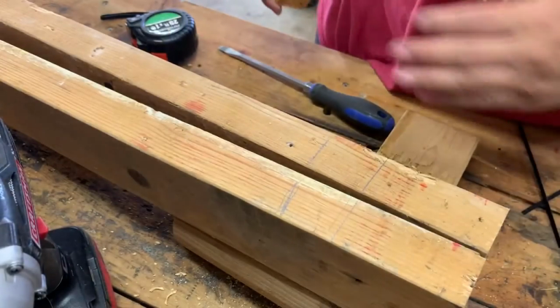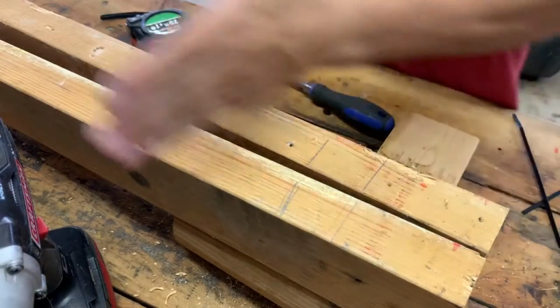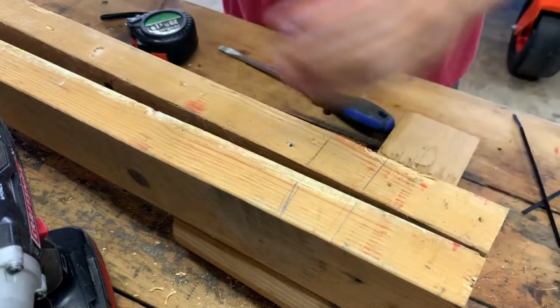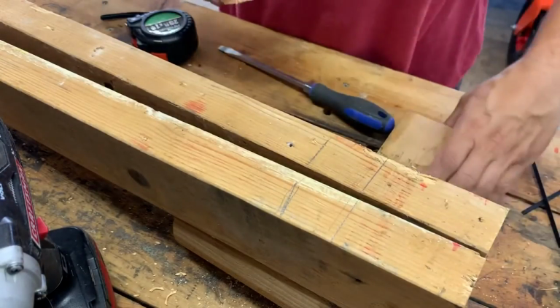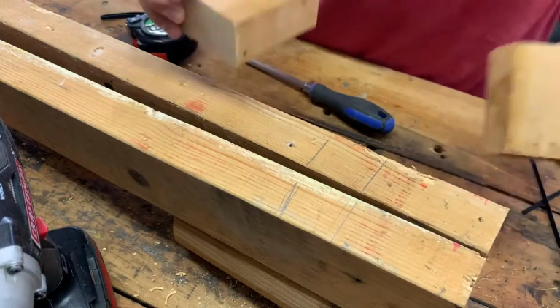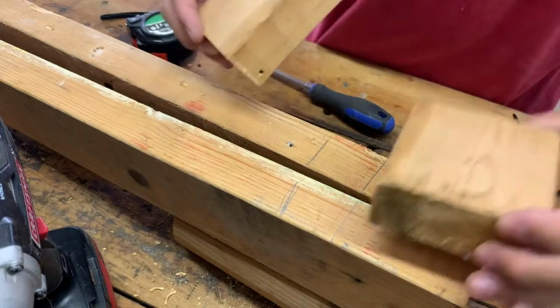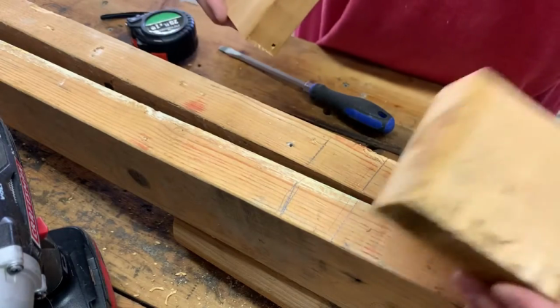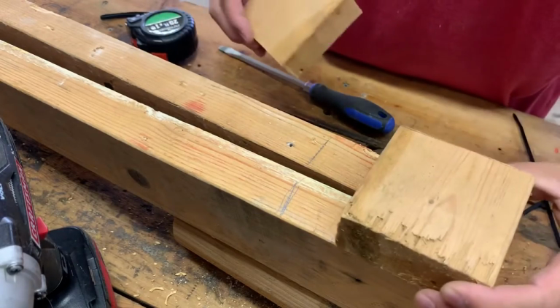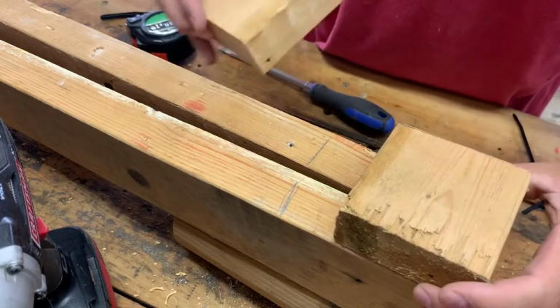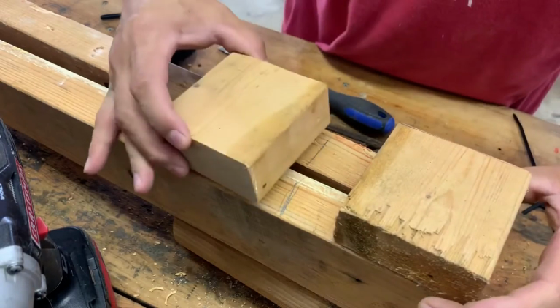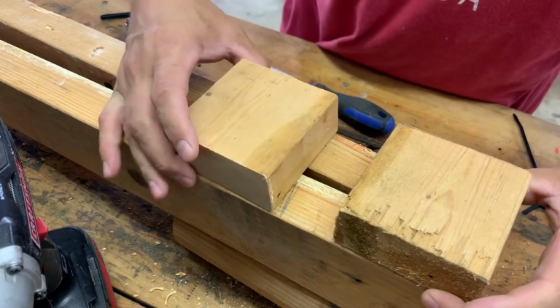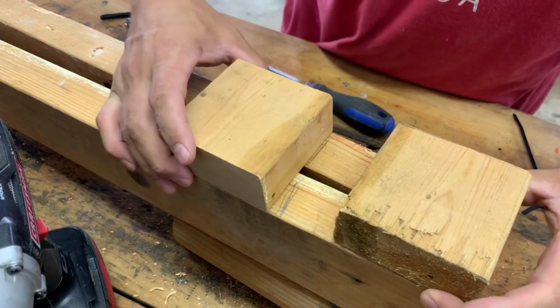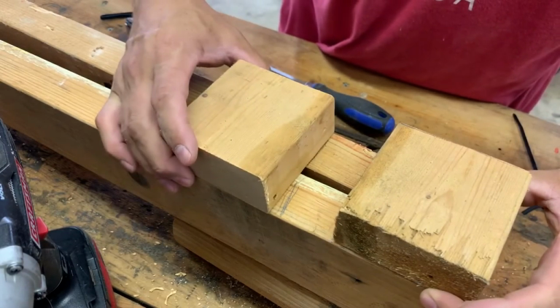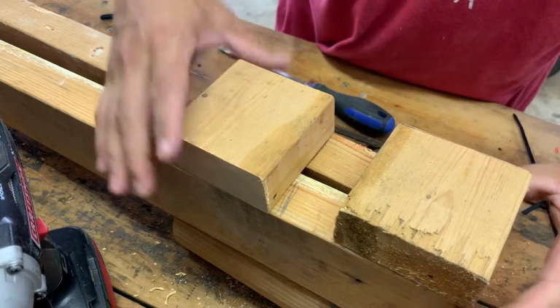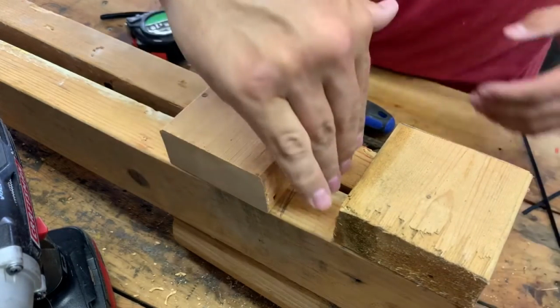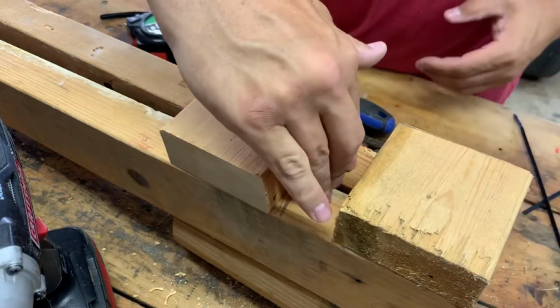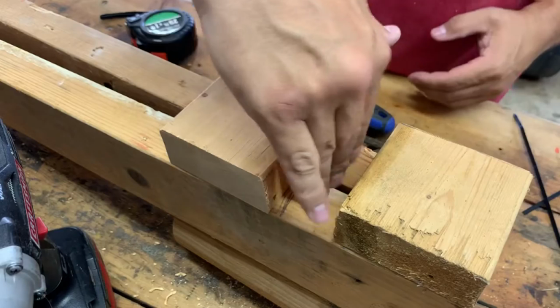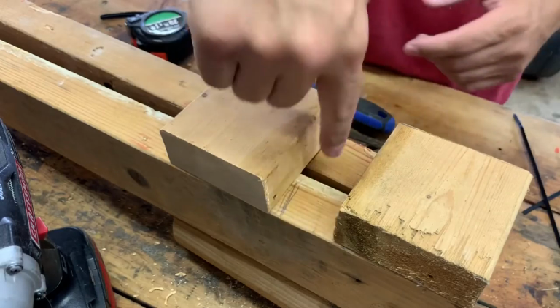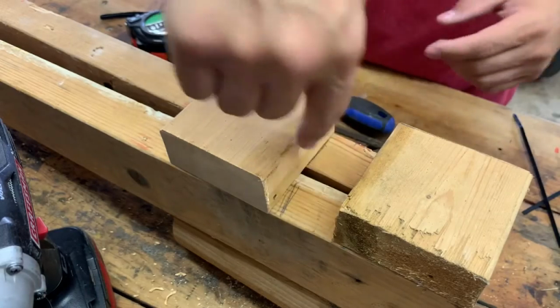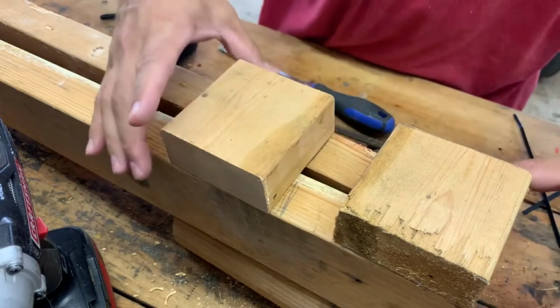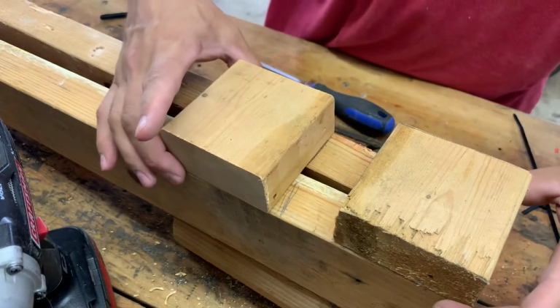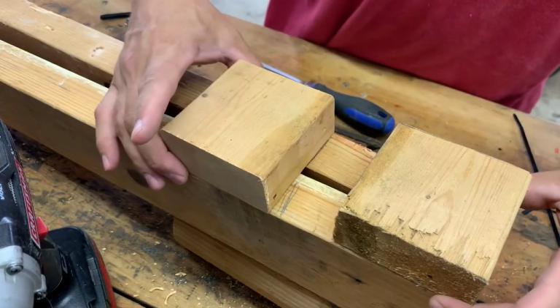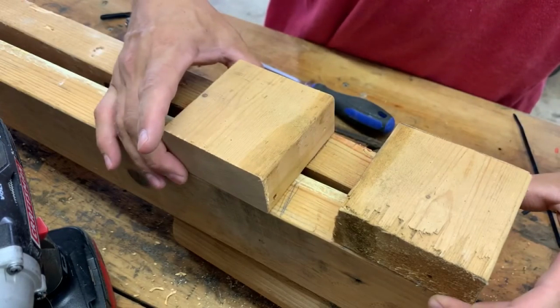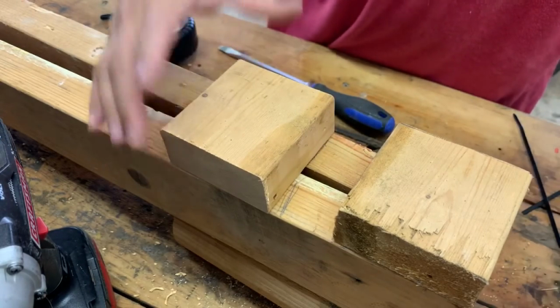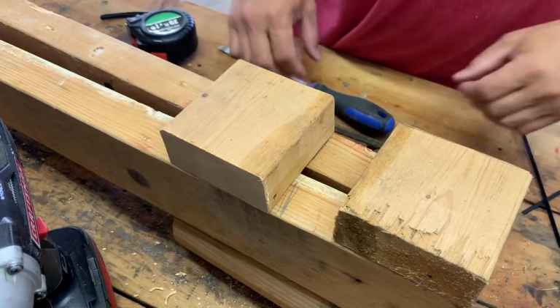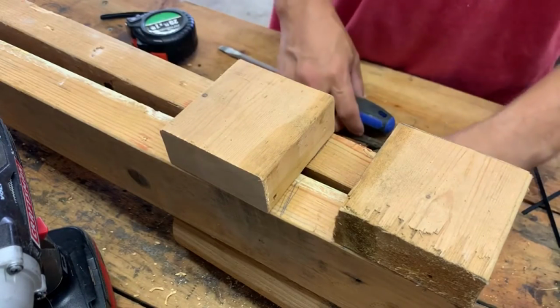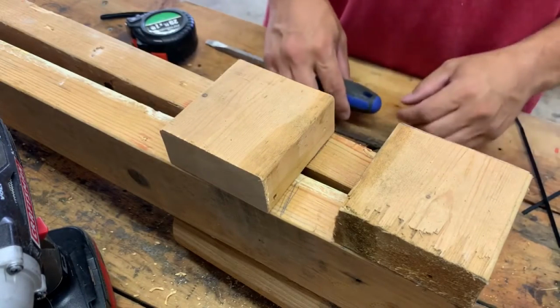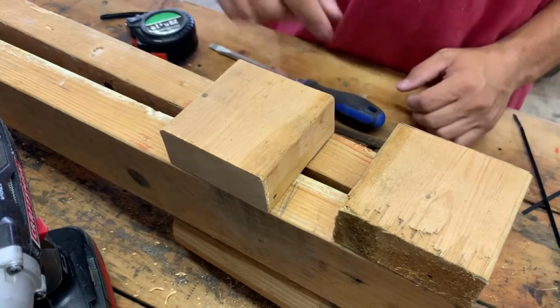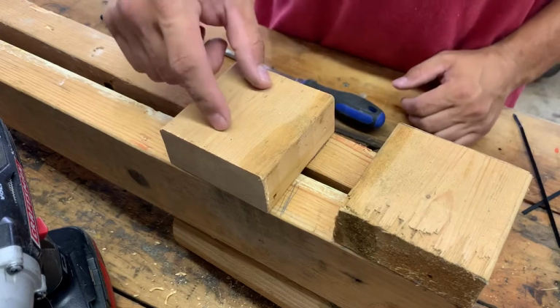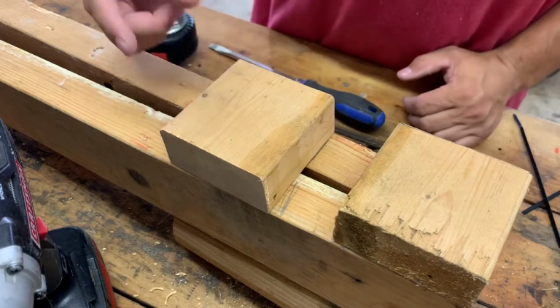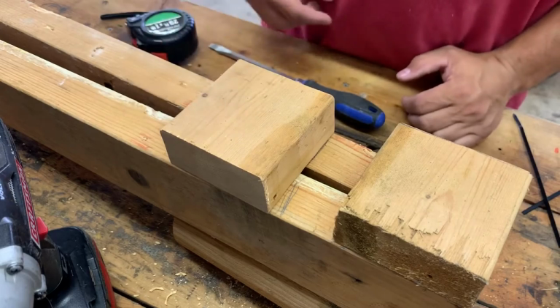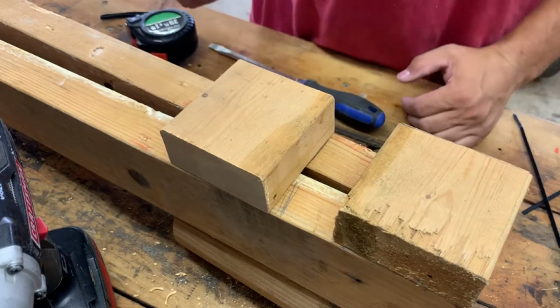To stop the dolly from slipping I've got two boards — one is three and a quarter inches and one is three and a half inches — and we're just going to screw those on here so the dolly sits right in between them. There's just a little bit of wiggle room so you can move it around, but it should stop it from sliding.